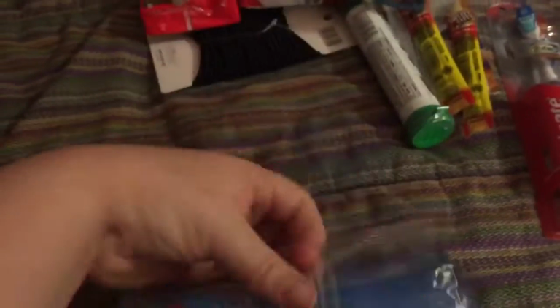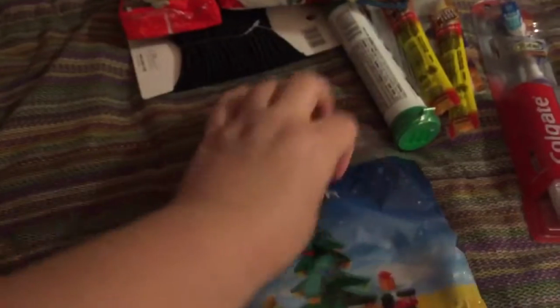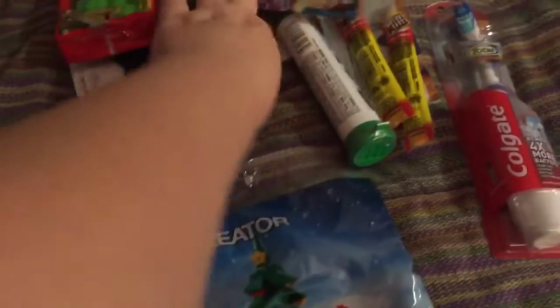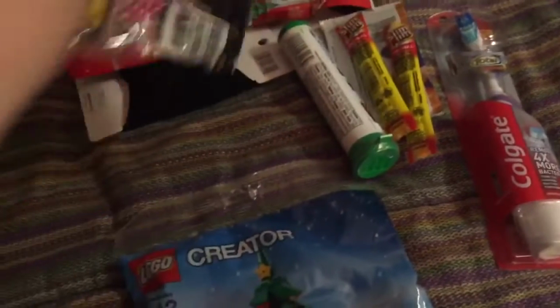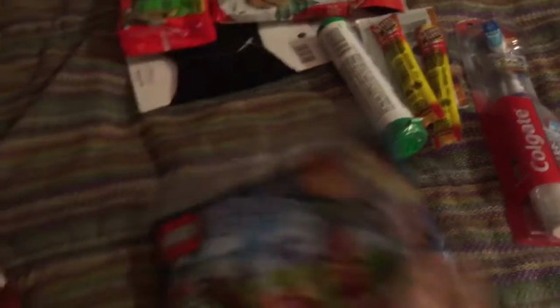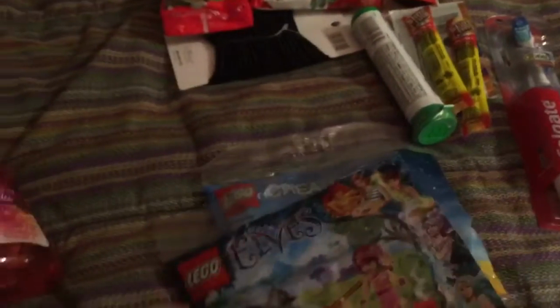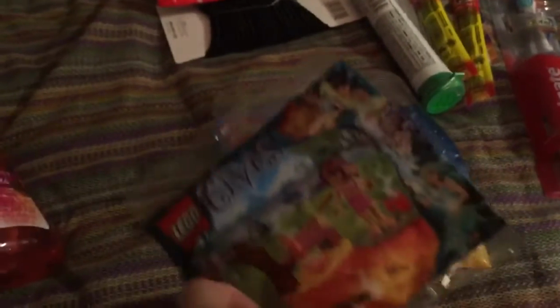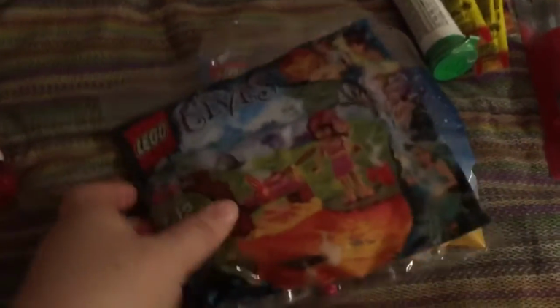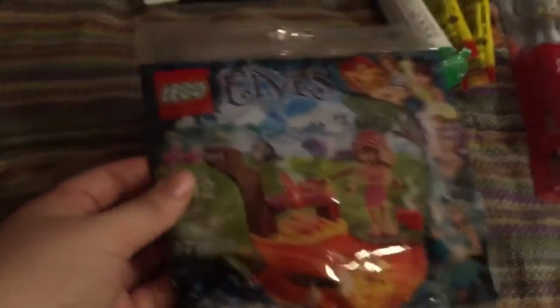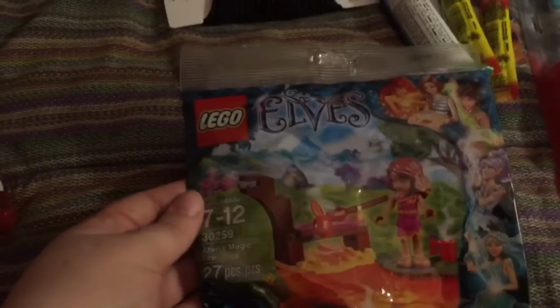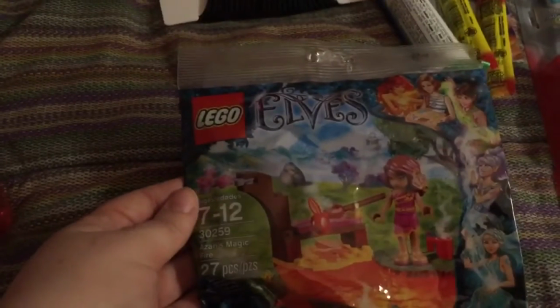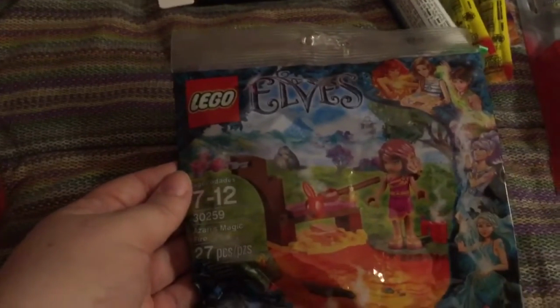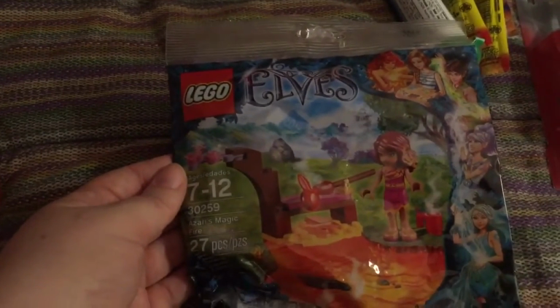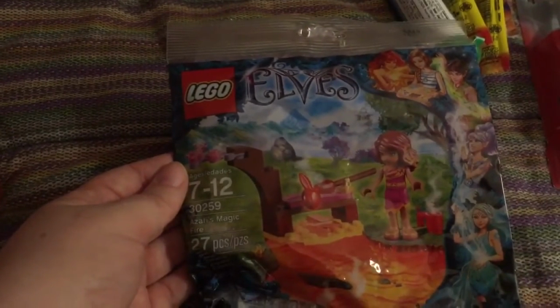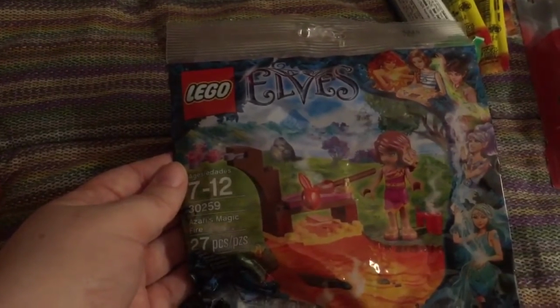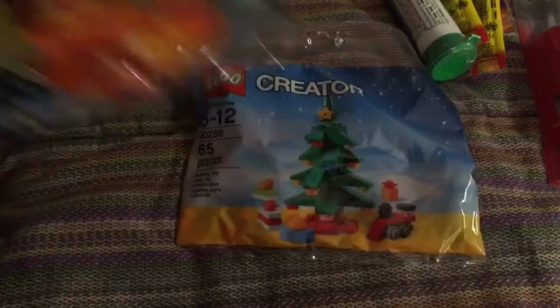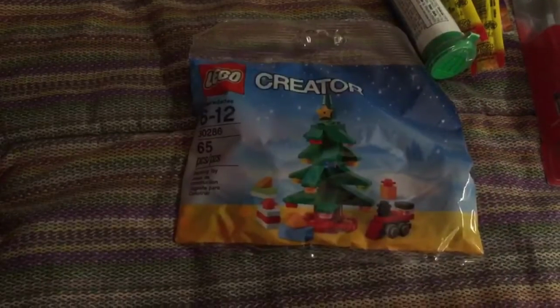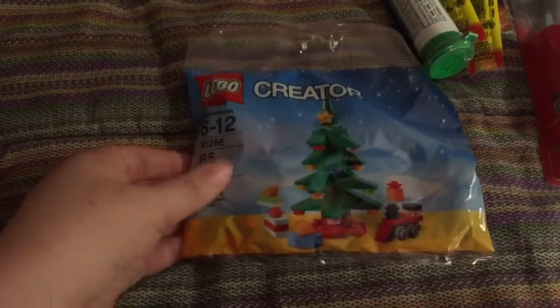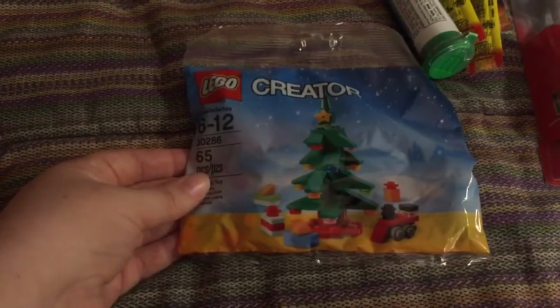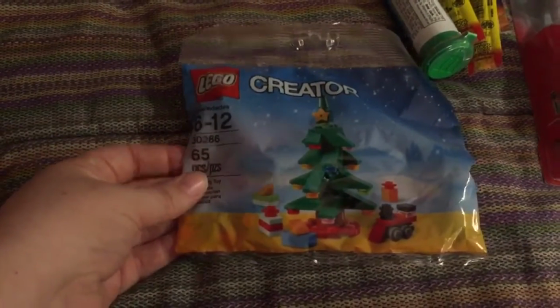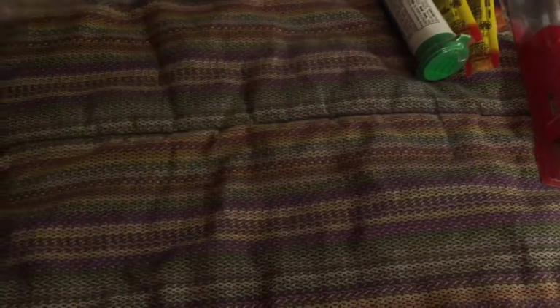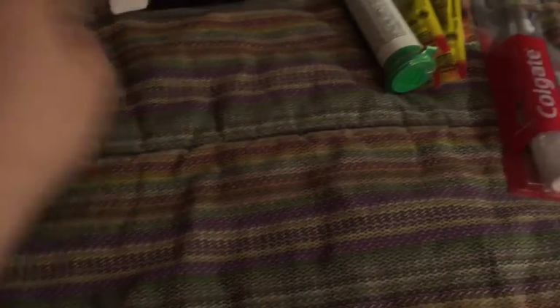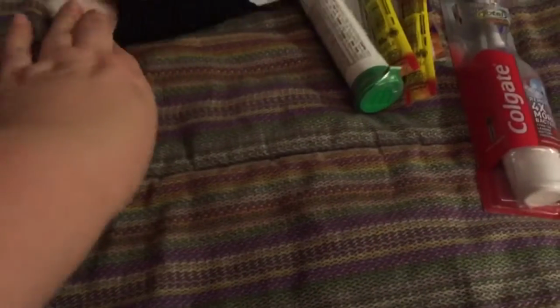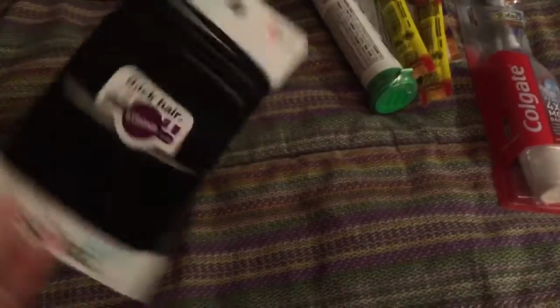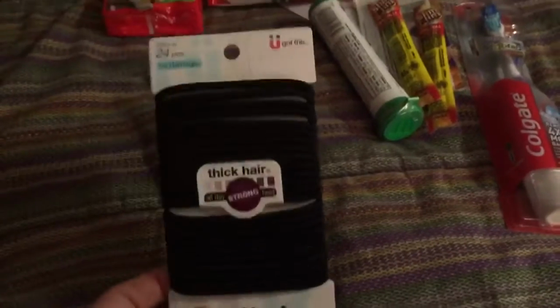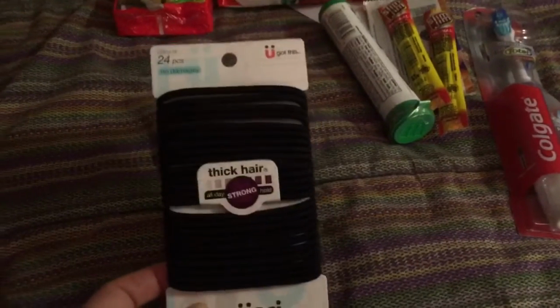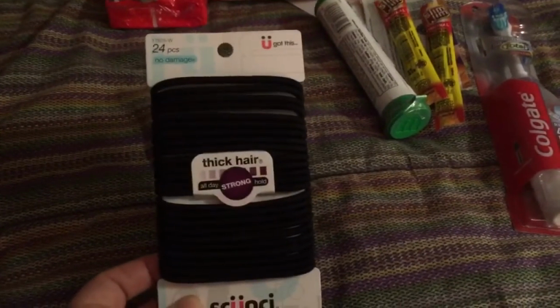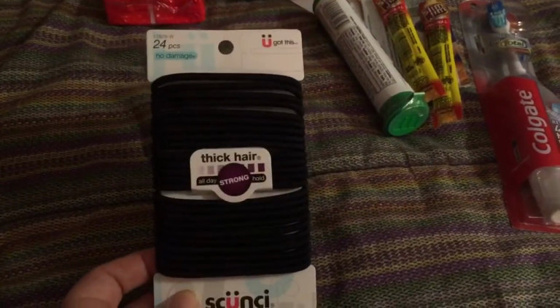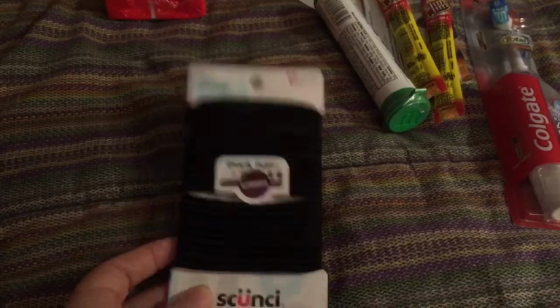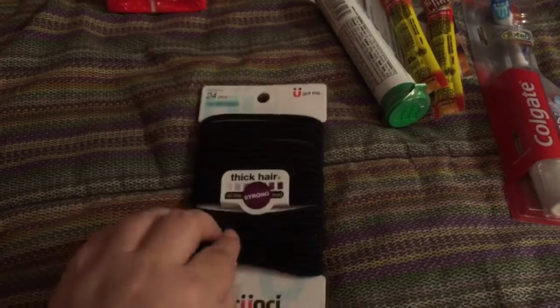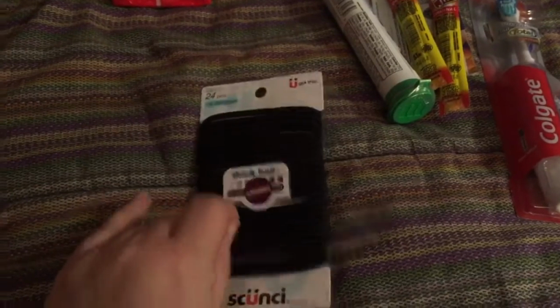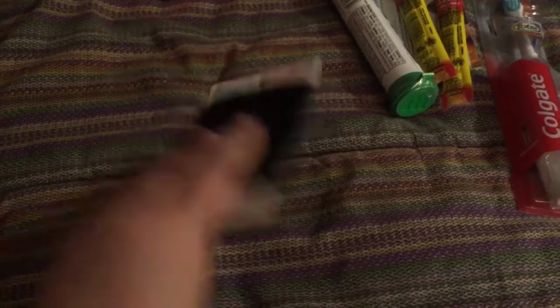I got two sets of little Lego sets — the Lego Elves and the Lego Christmas tree. A big pack of hair ties for thick hair because she has thick hair.